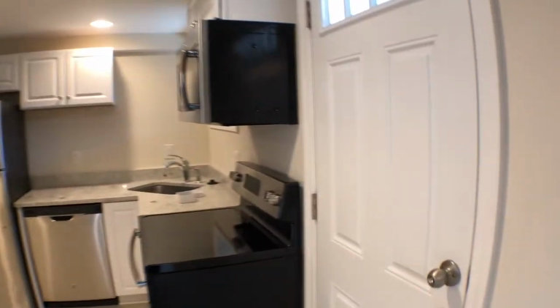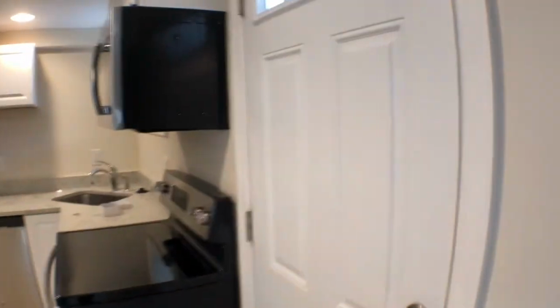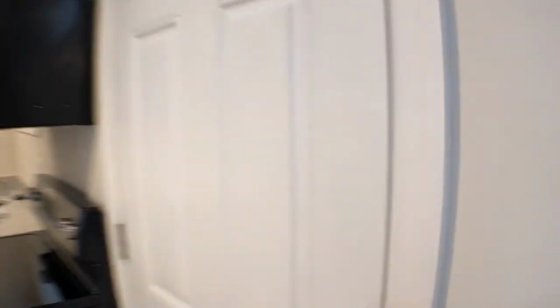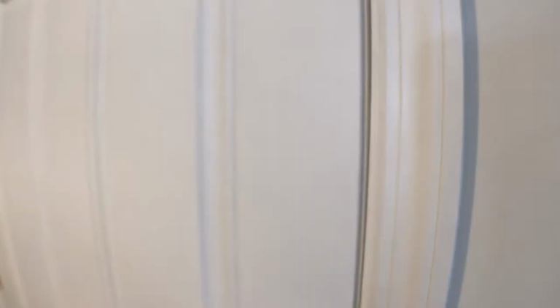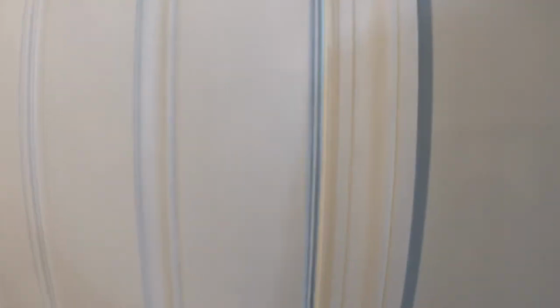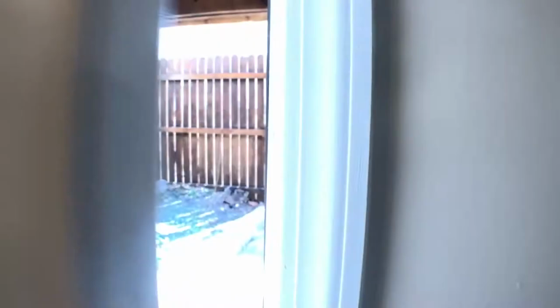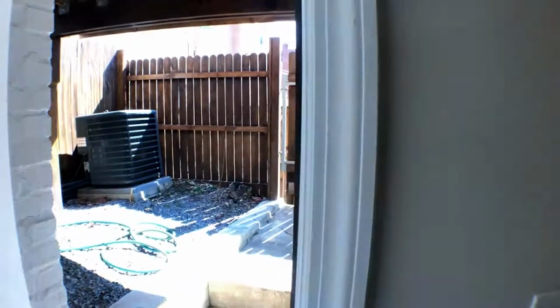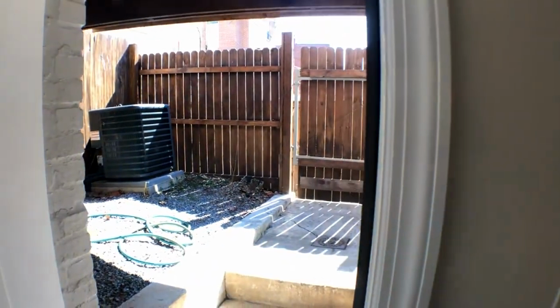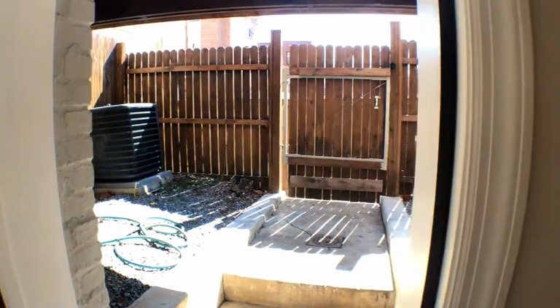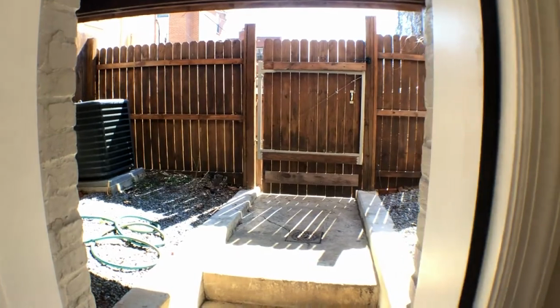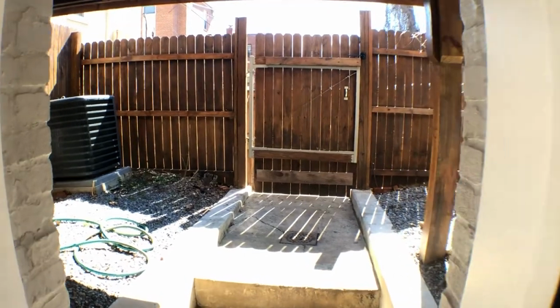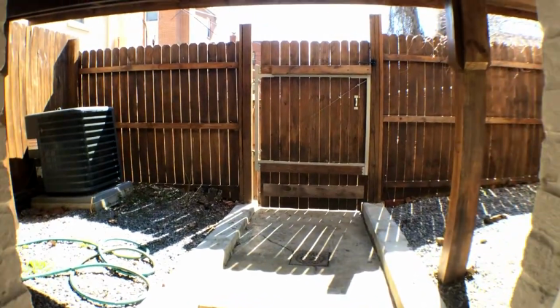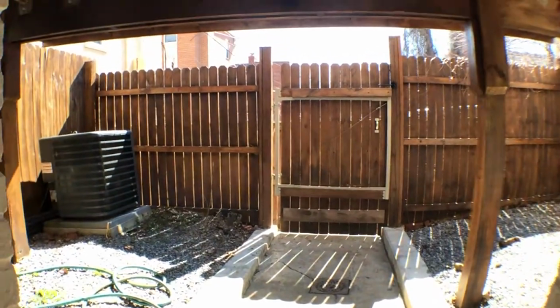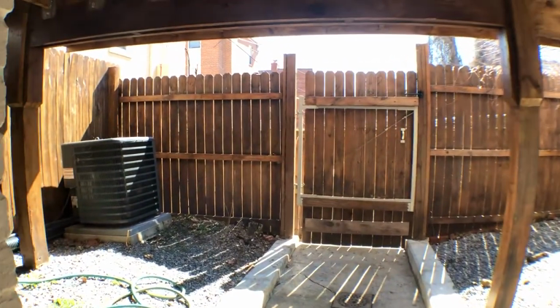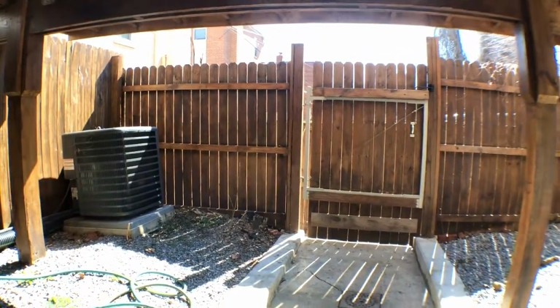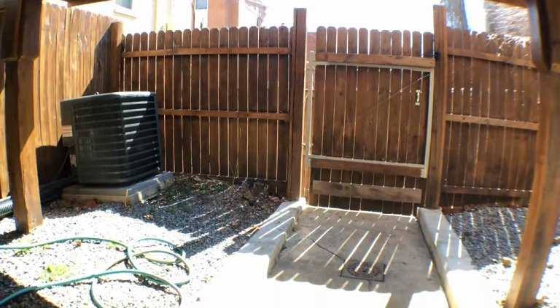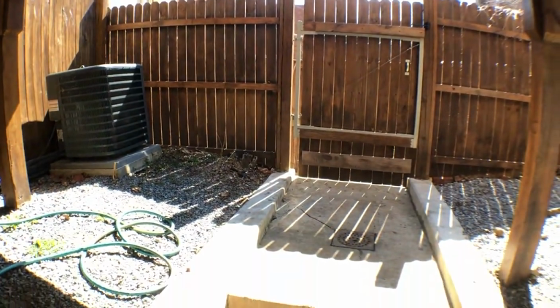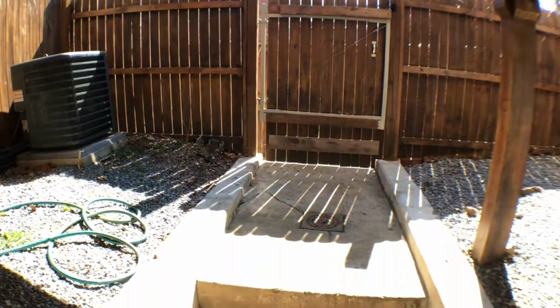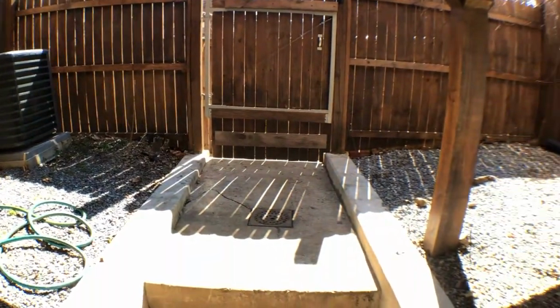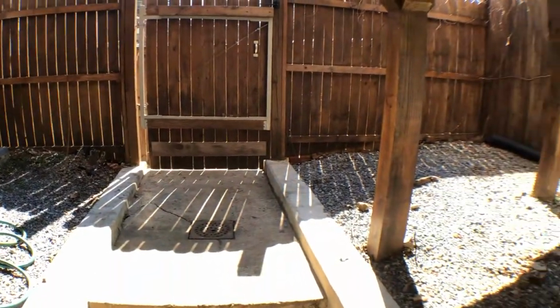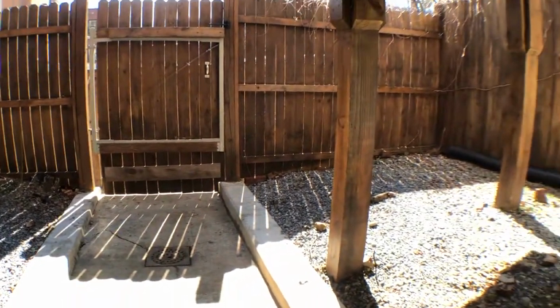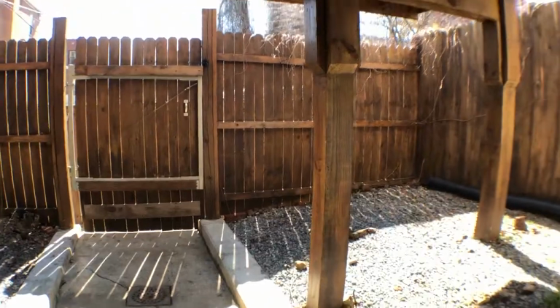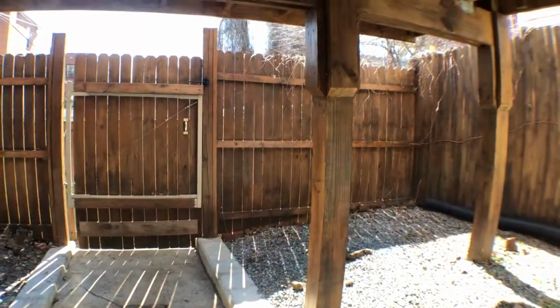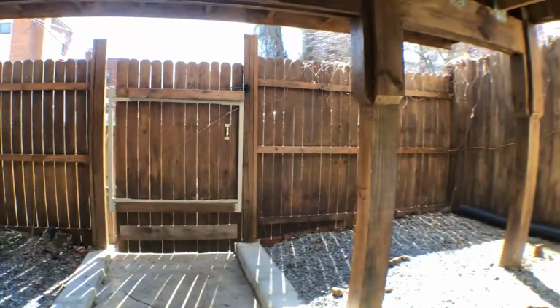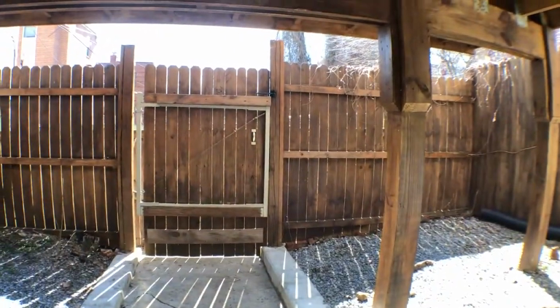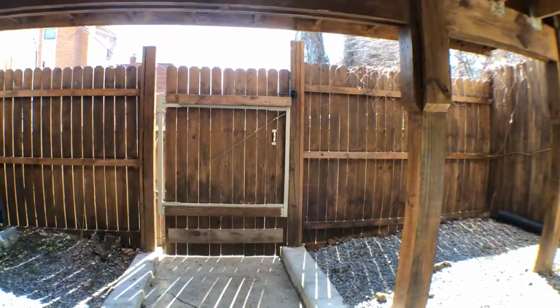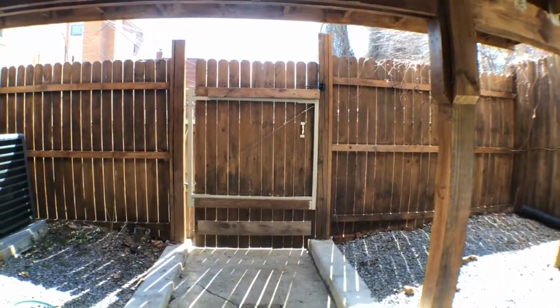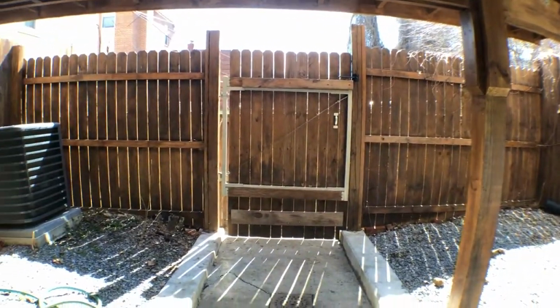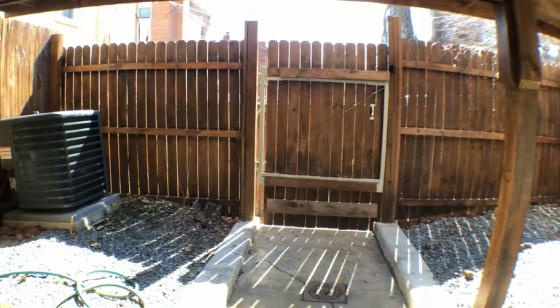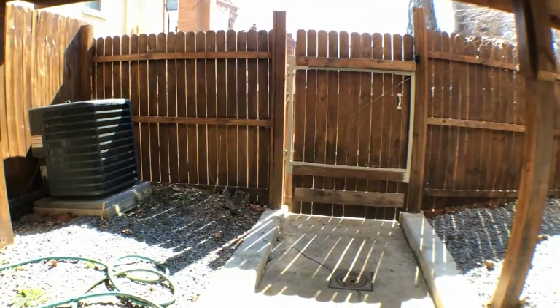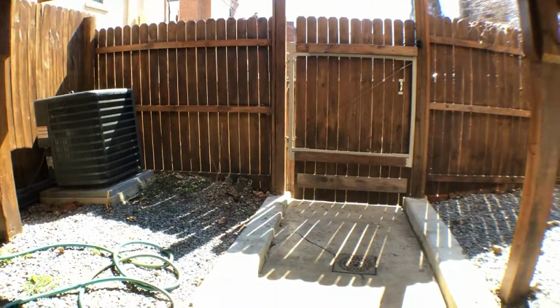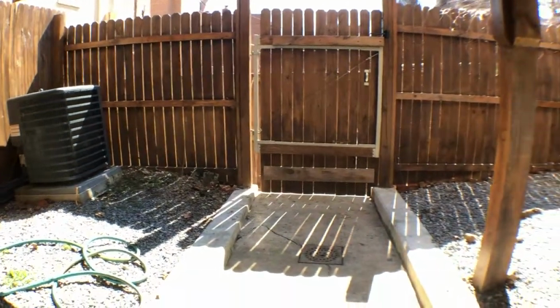So we're gonna take a peek outside. Your own little private outdoor area. Beyond that fence is another person's property. So welcome home.